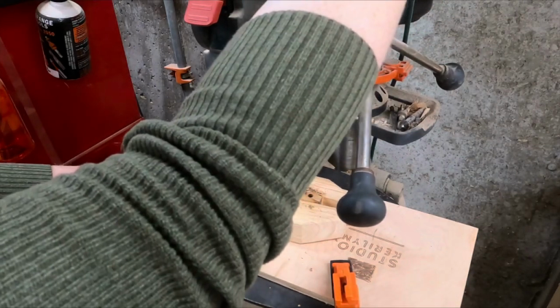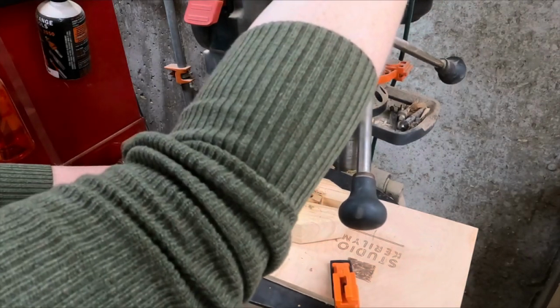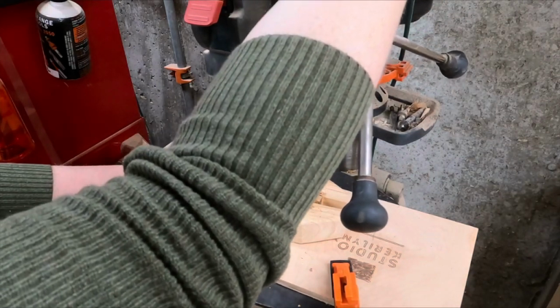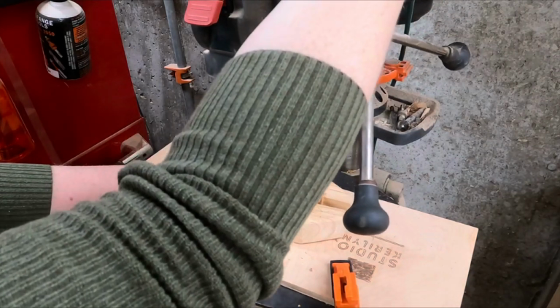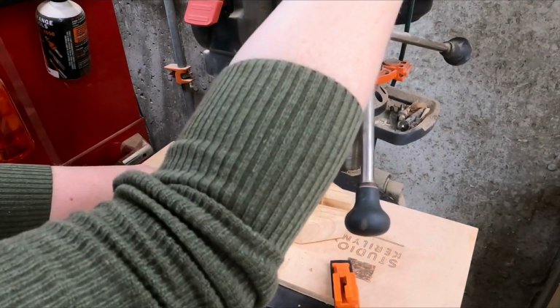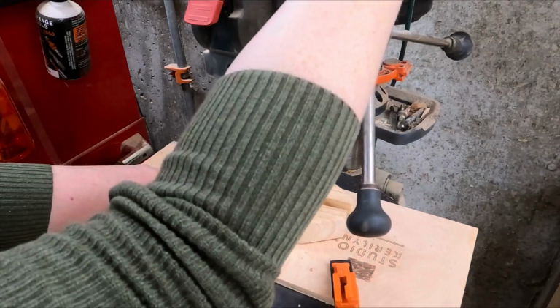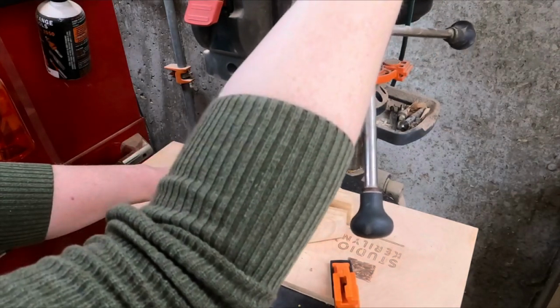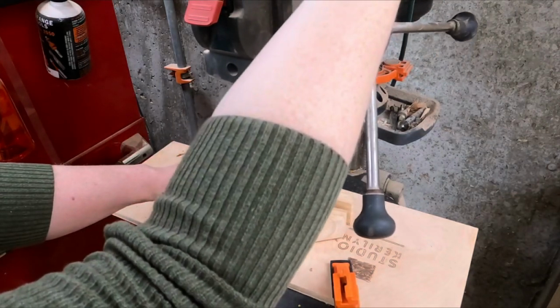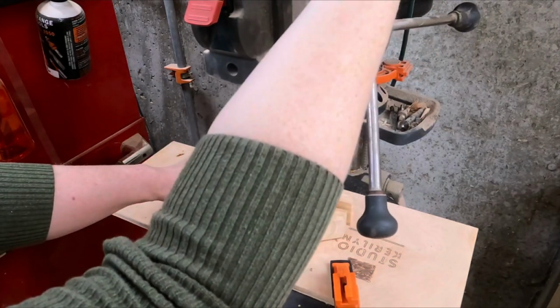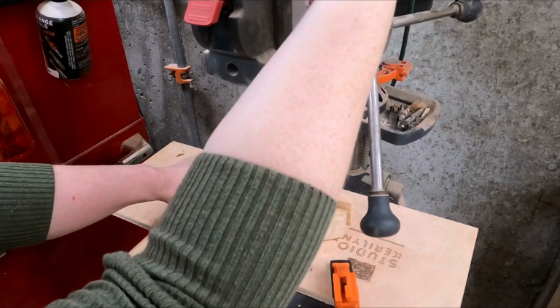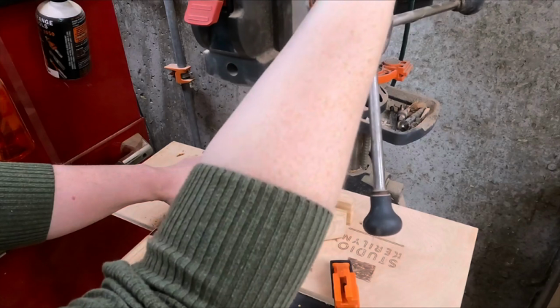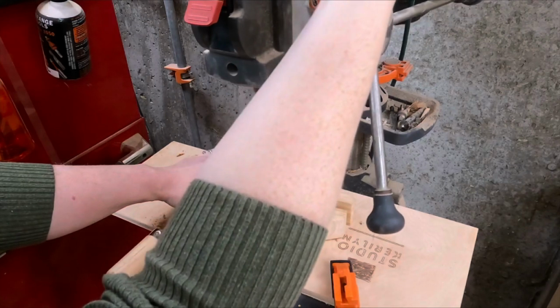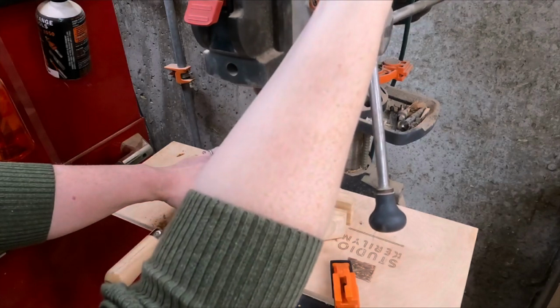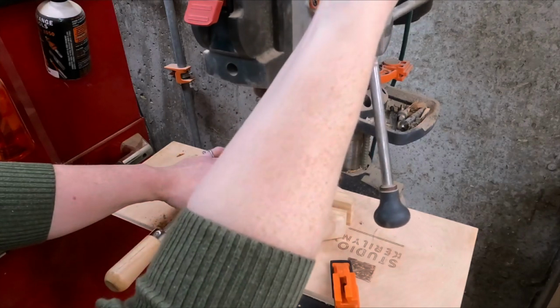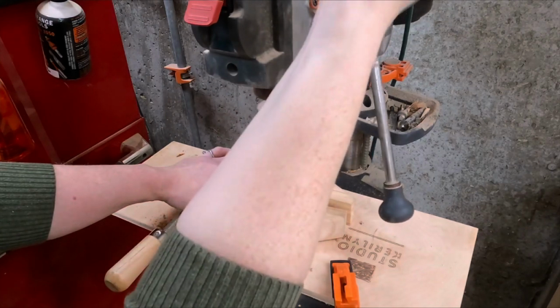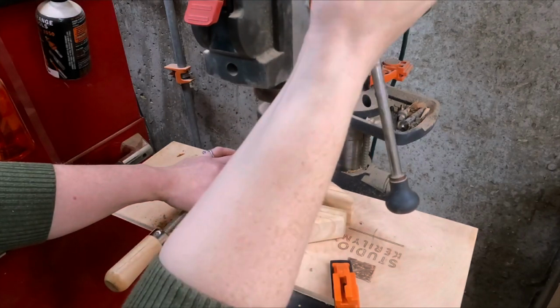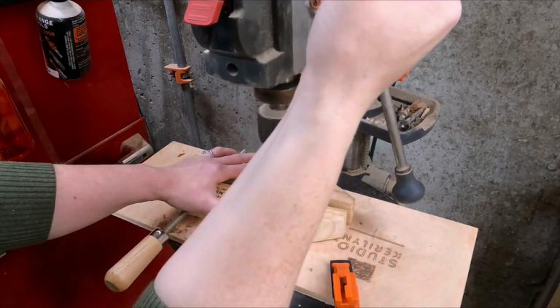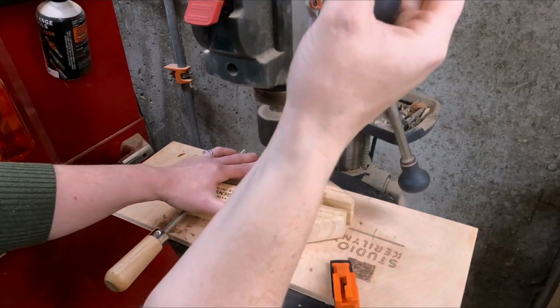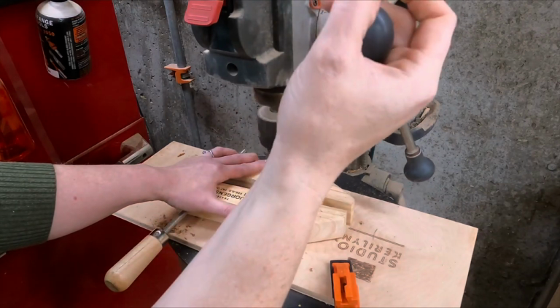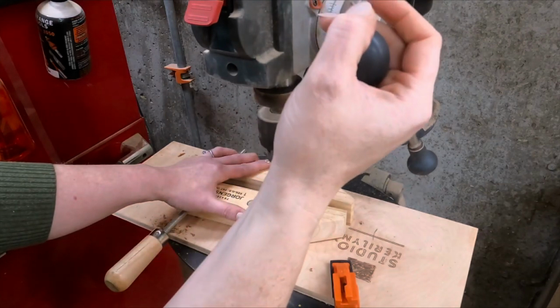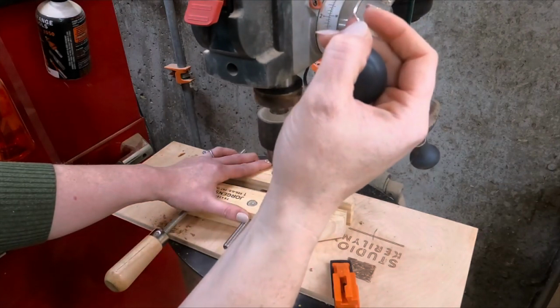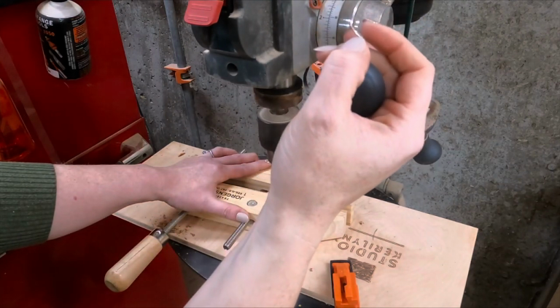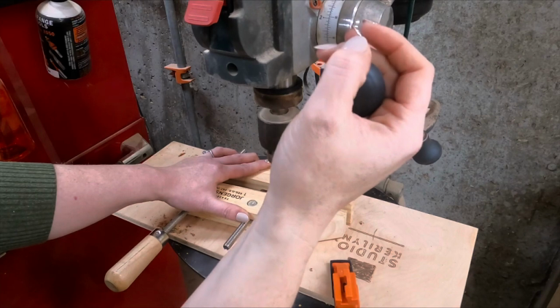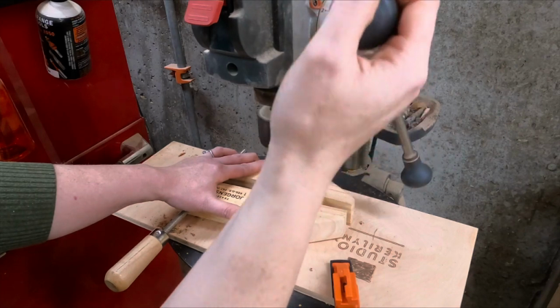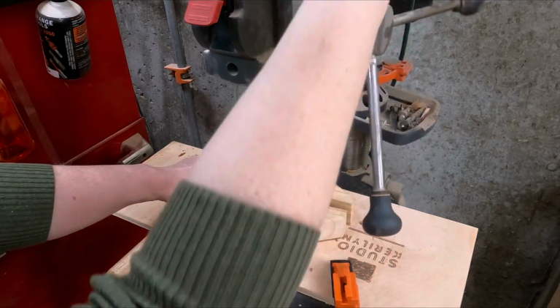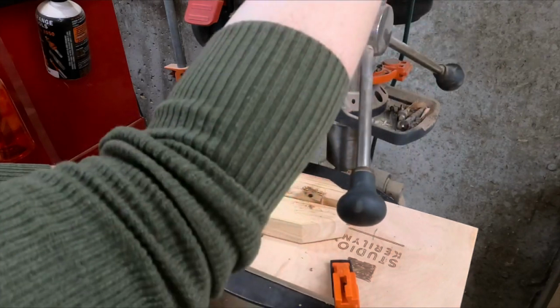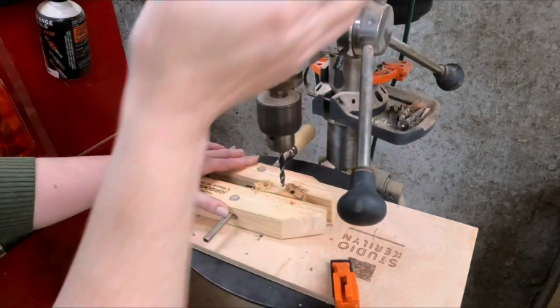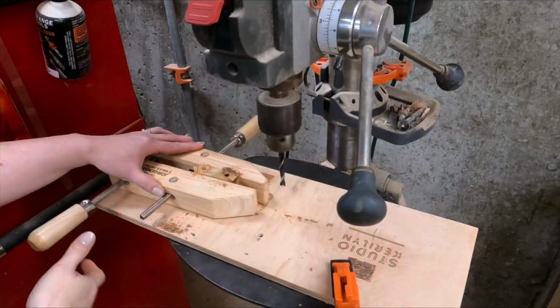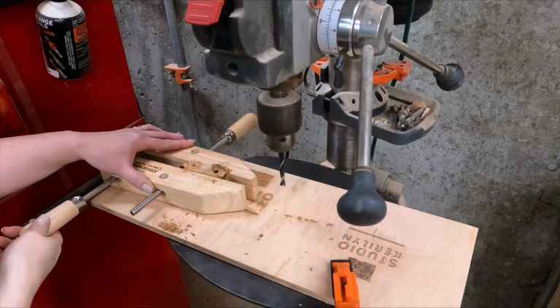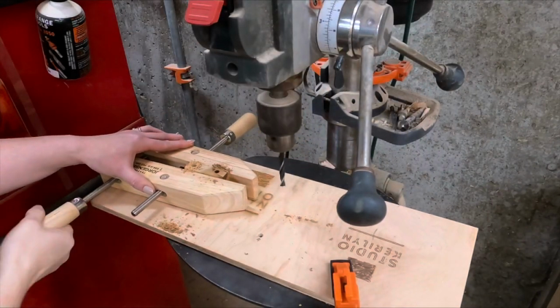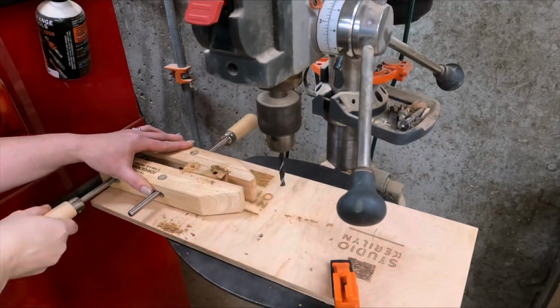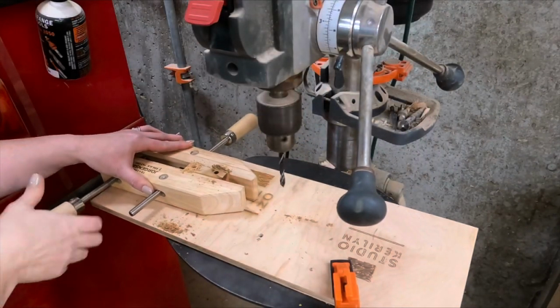With some of the scrap I actually cut out these blocks and they'll be screwed onto the back side of the boot jack.